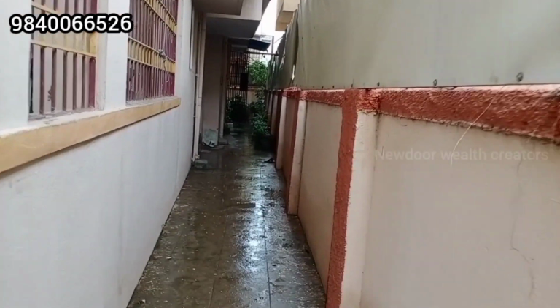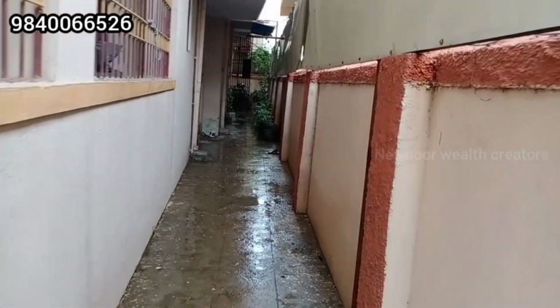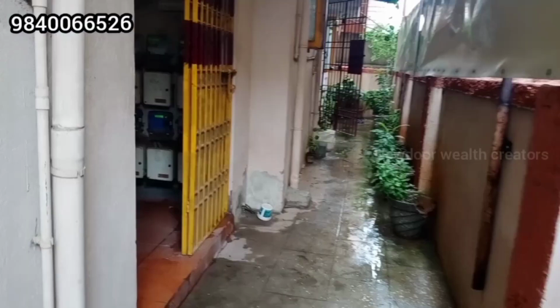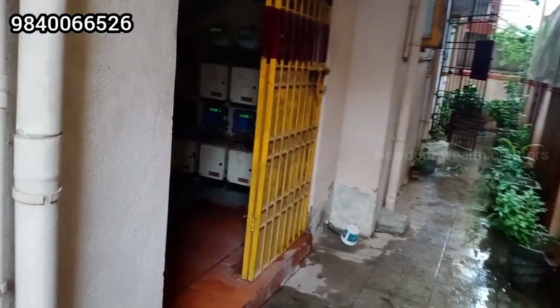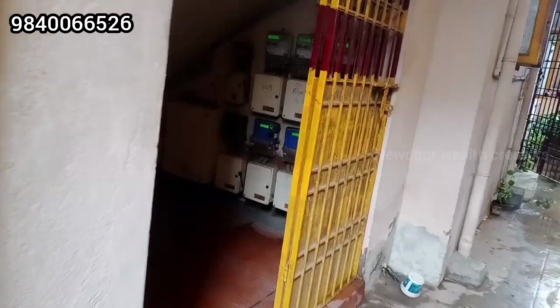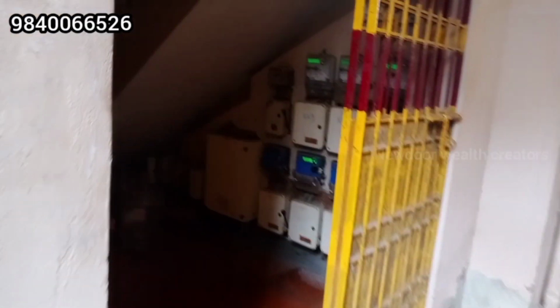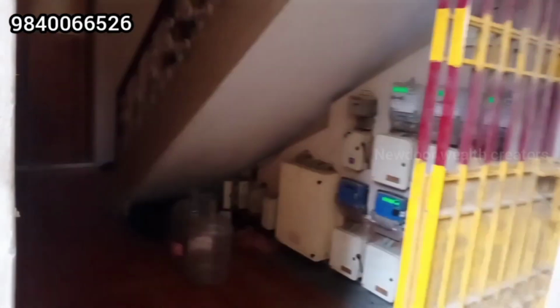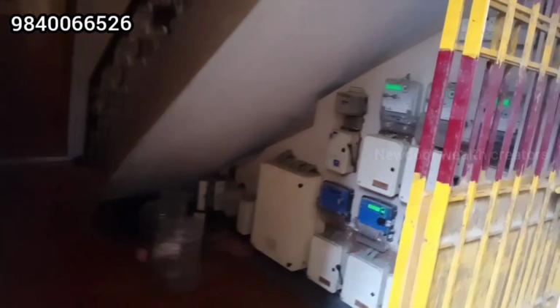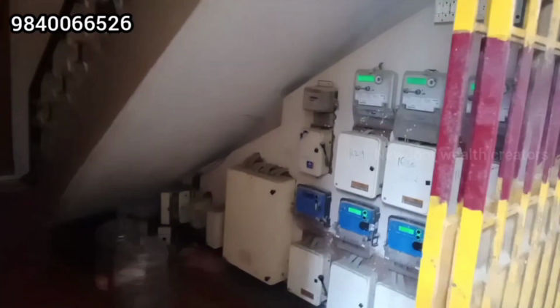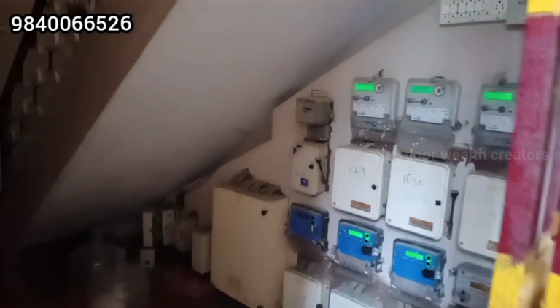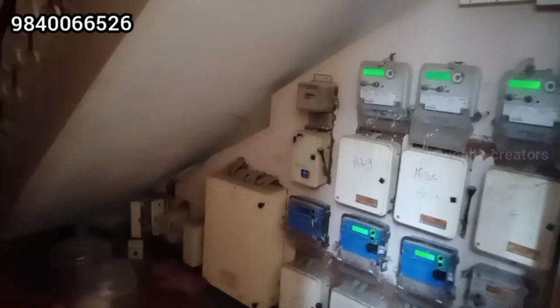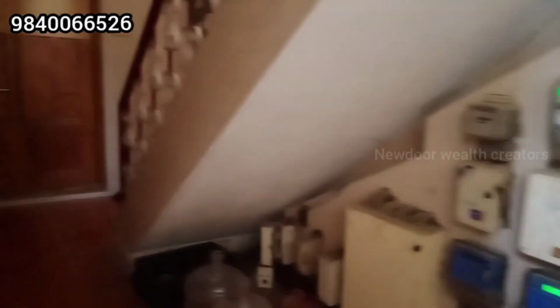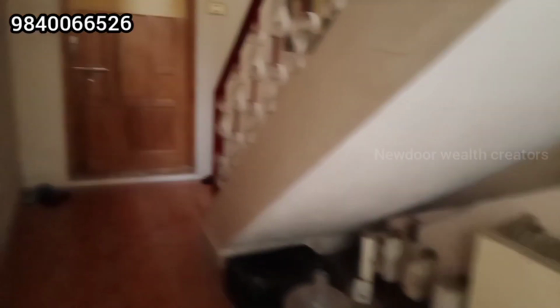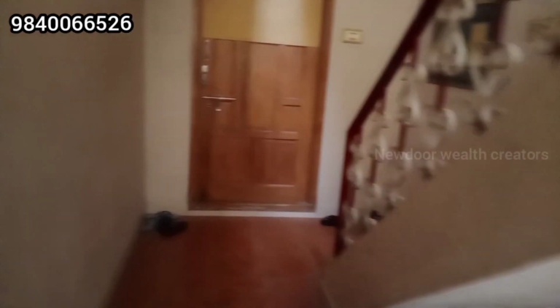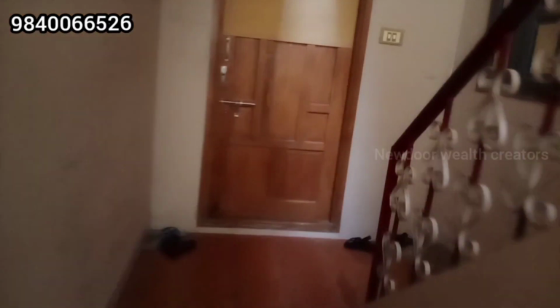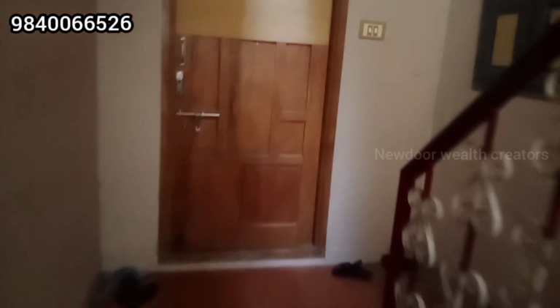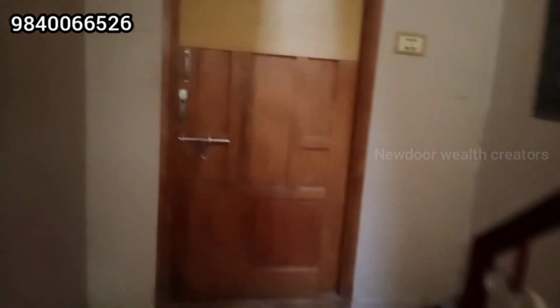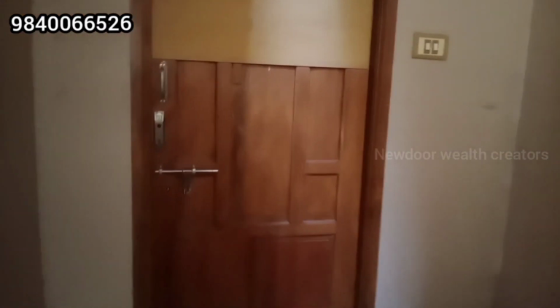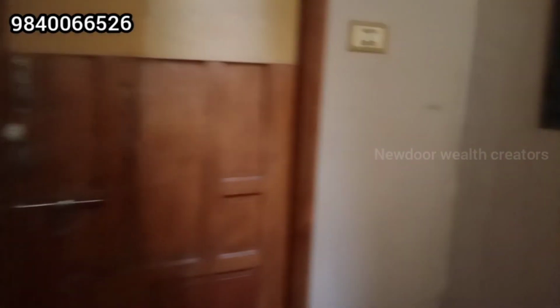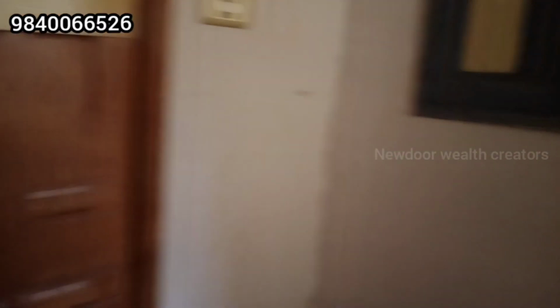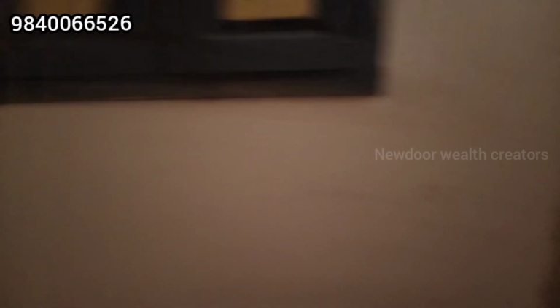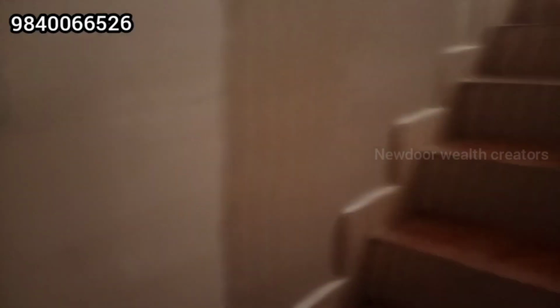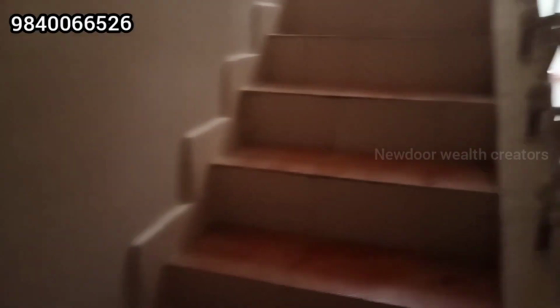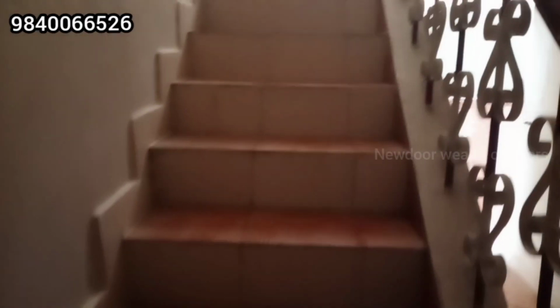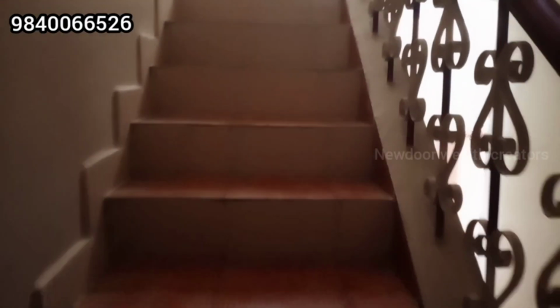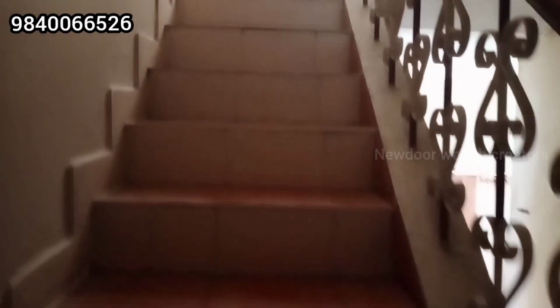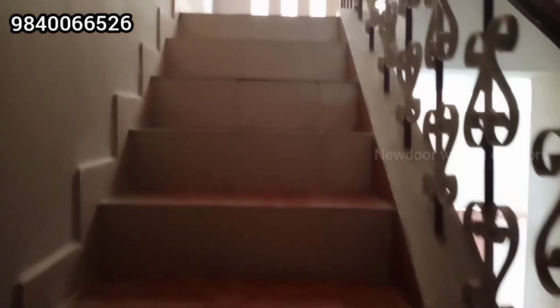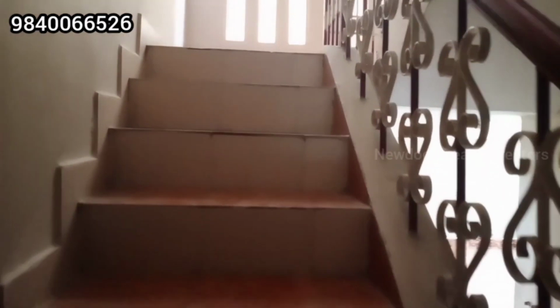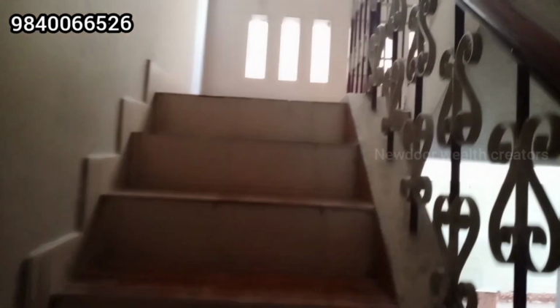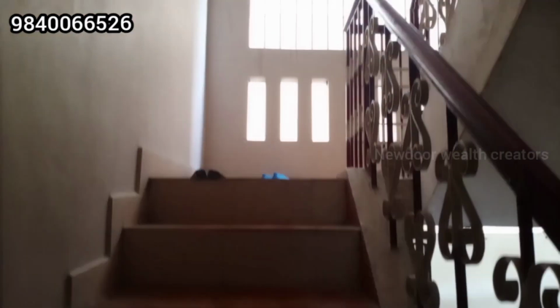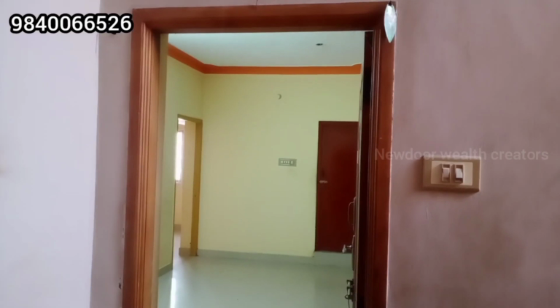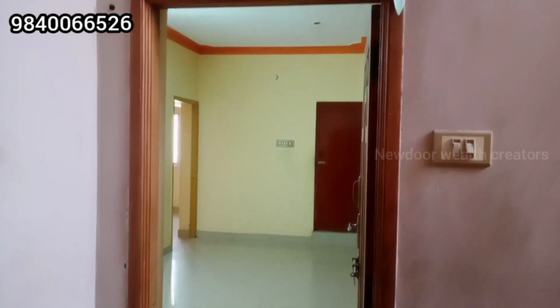This is a 2BHK property. We are looking at the first floor.